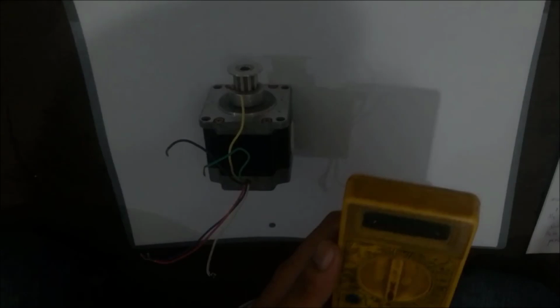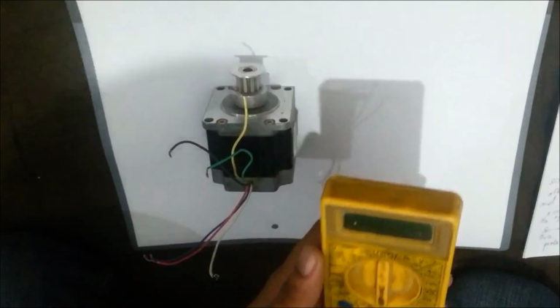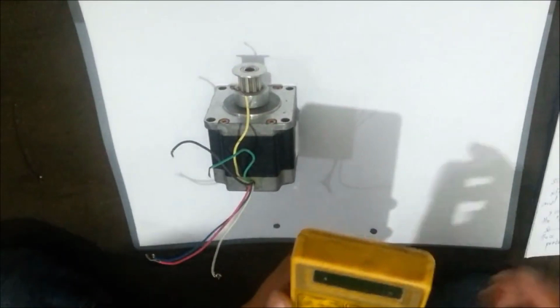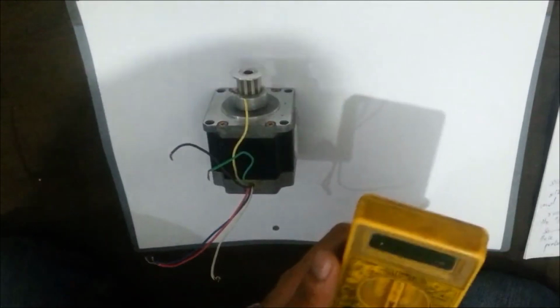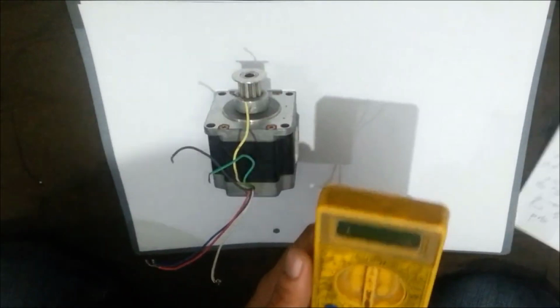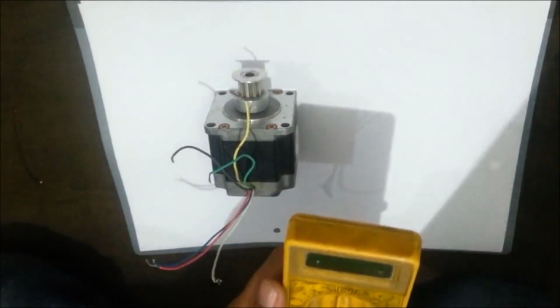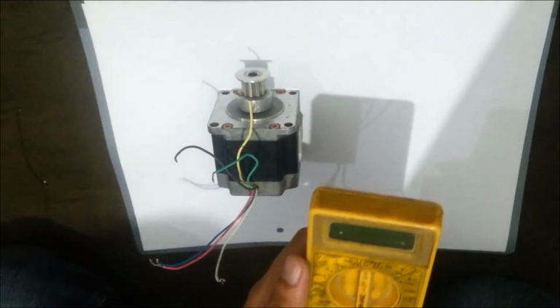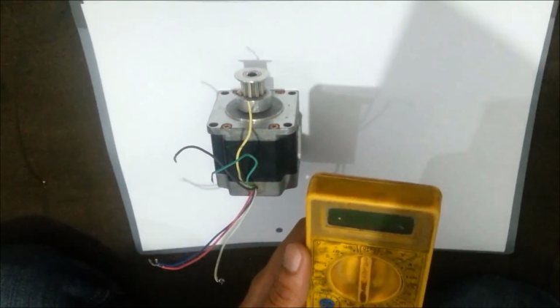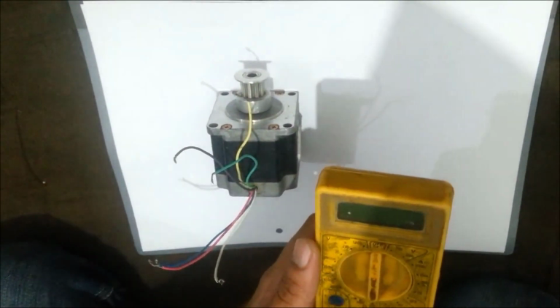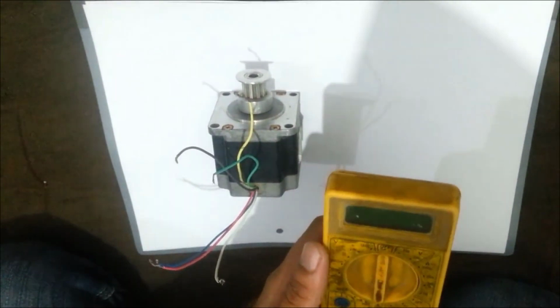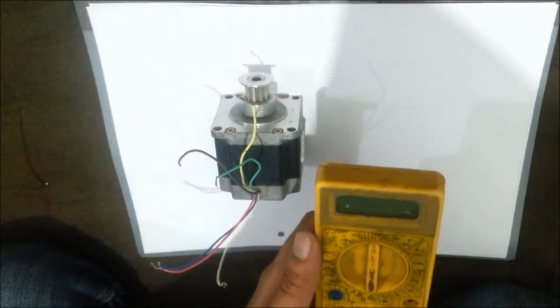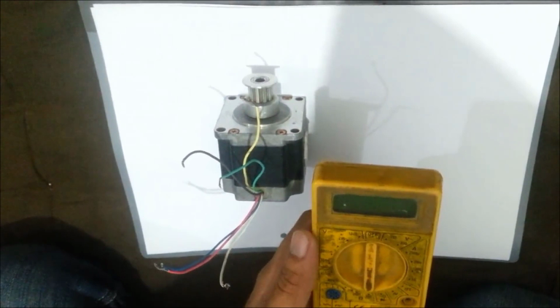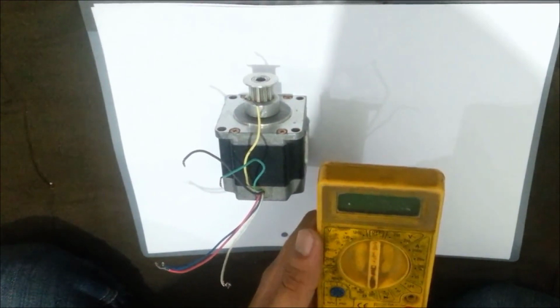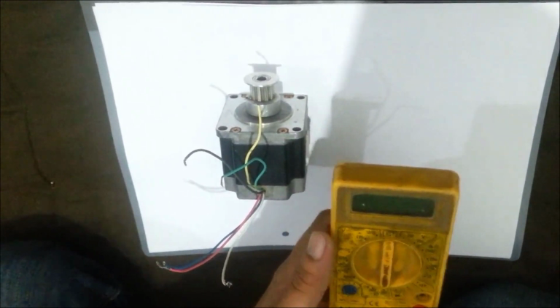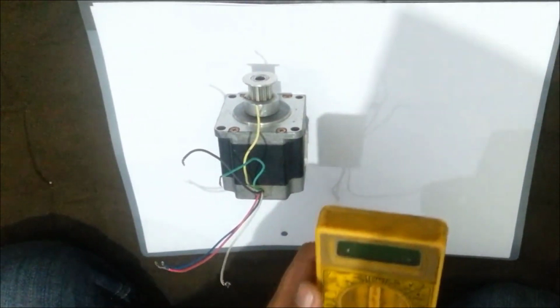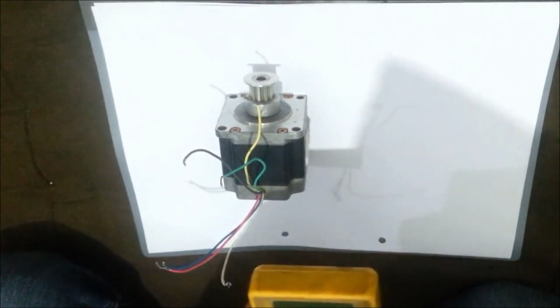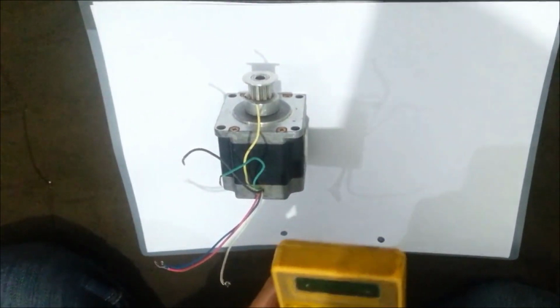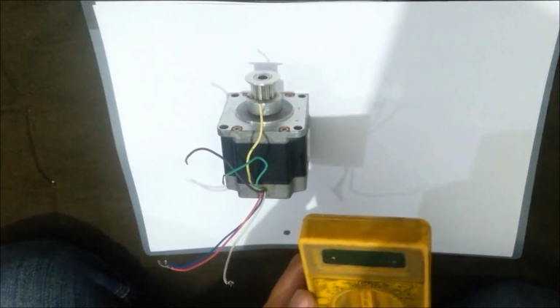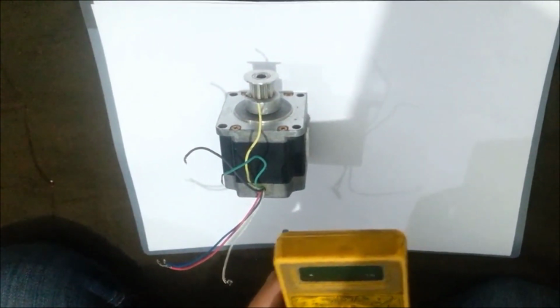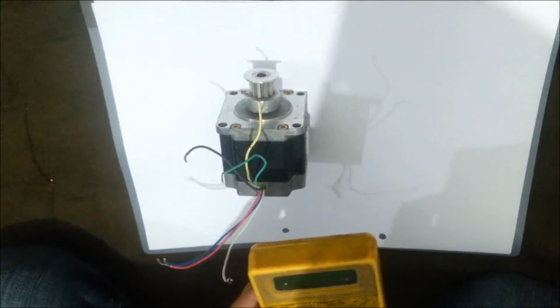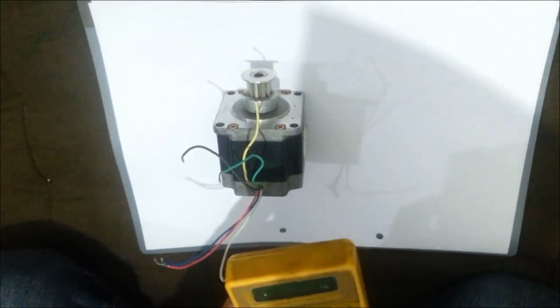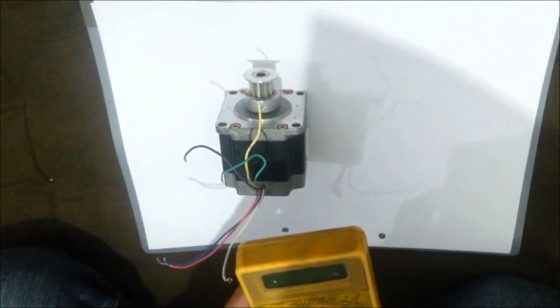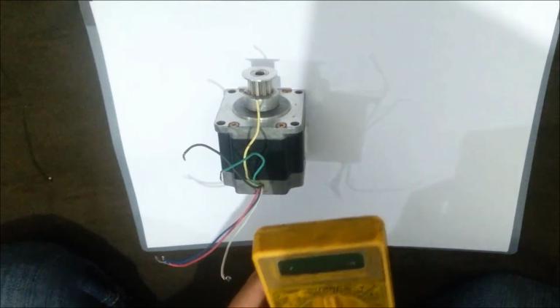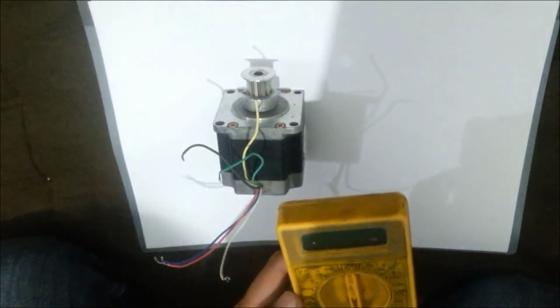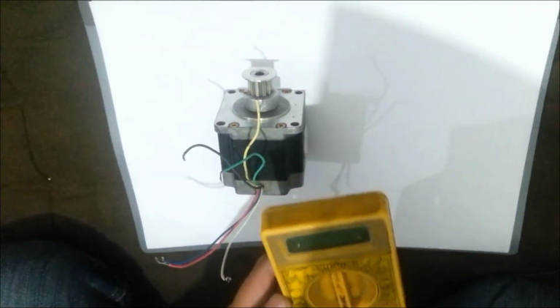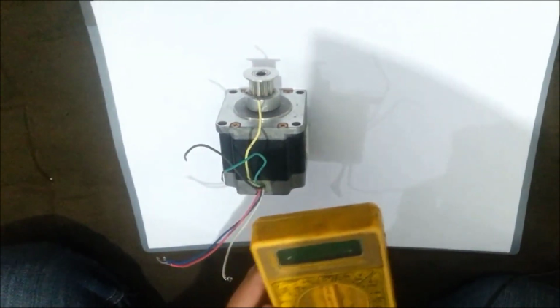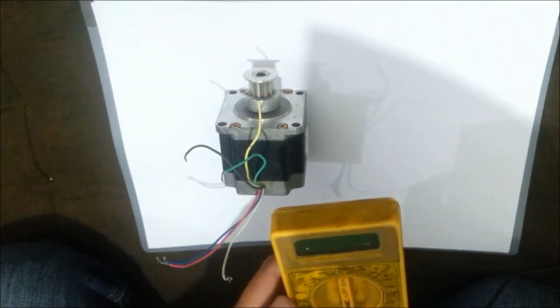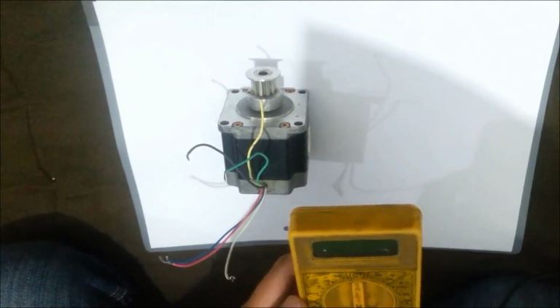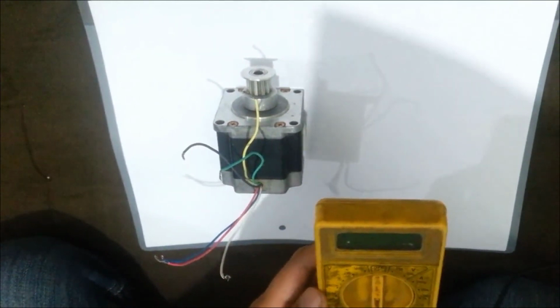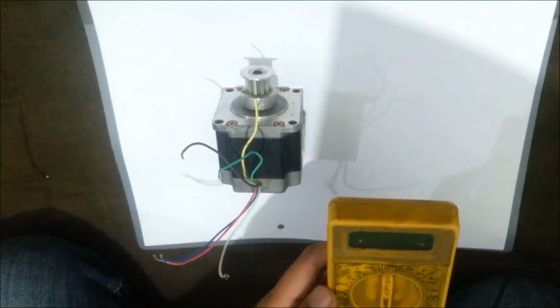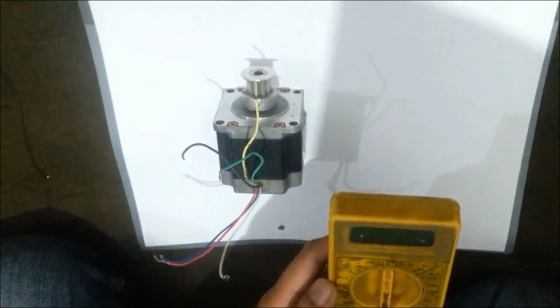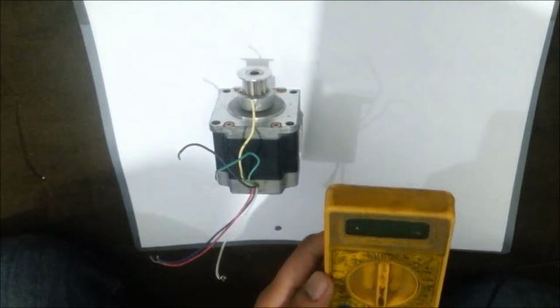Hello everyone, I hope you all will be absolutely fine and having fun. I have actually made two videos of this tutorial — stepper motor direction control using Arduino. In the first part, I will tell you how to select the common wire from the six wire stepper motor.